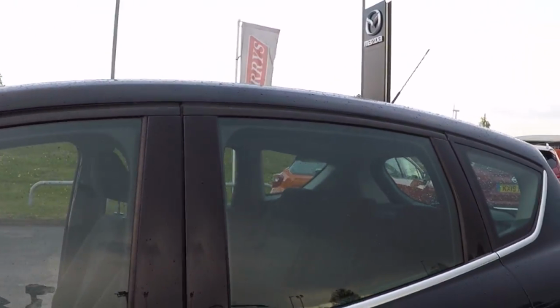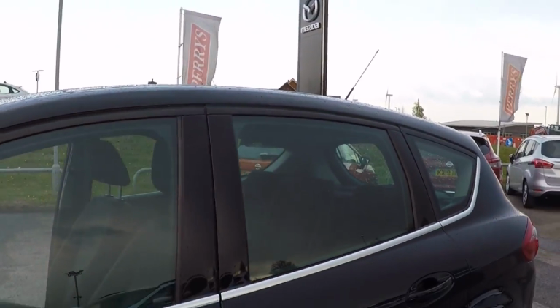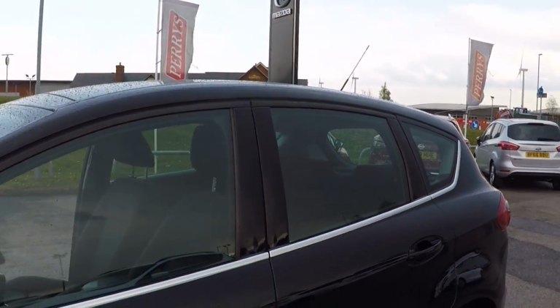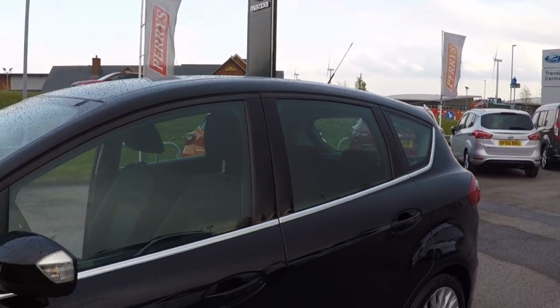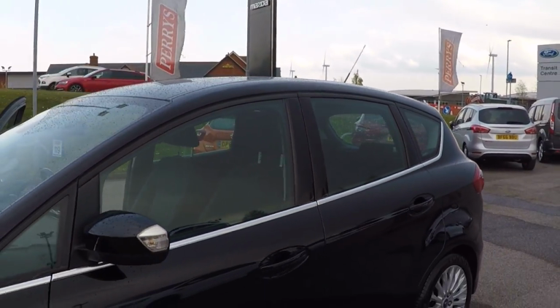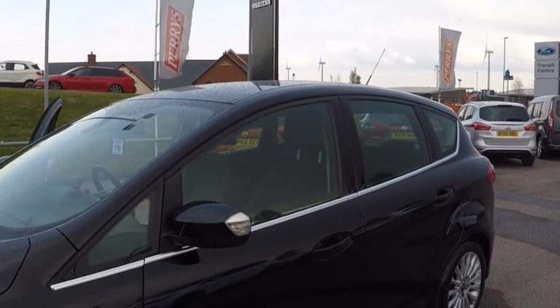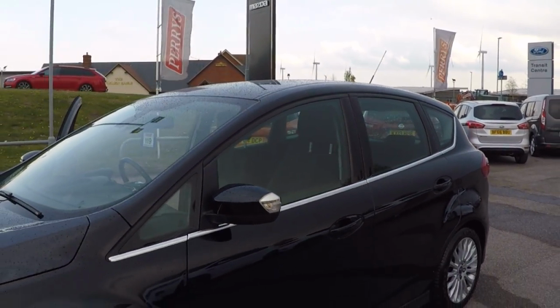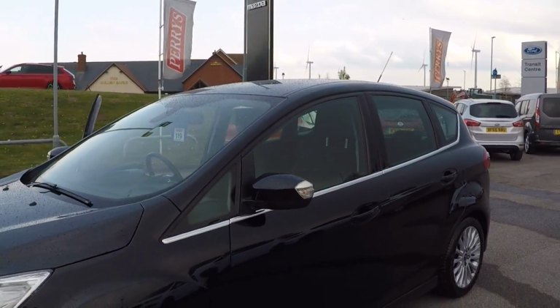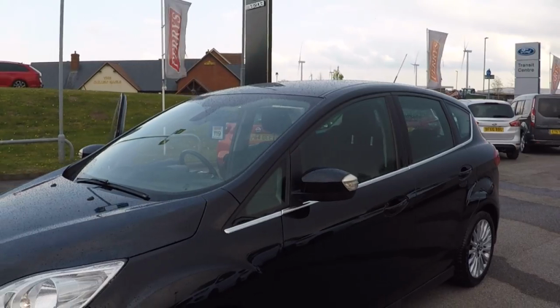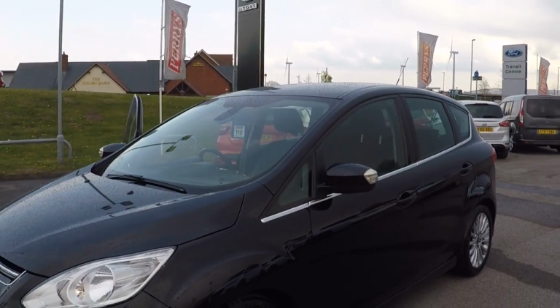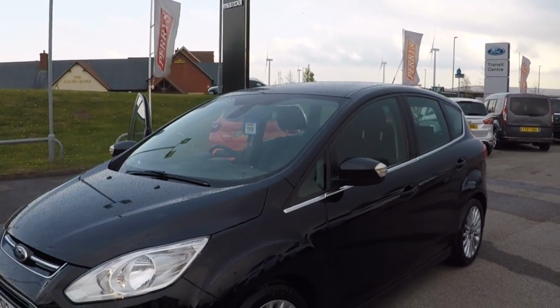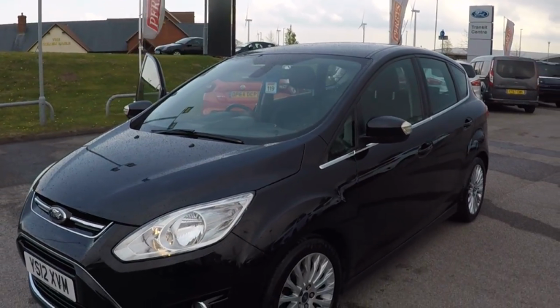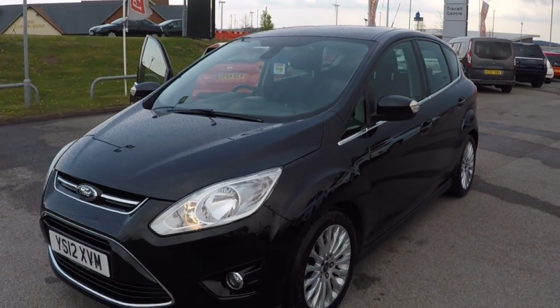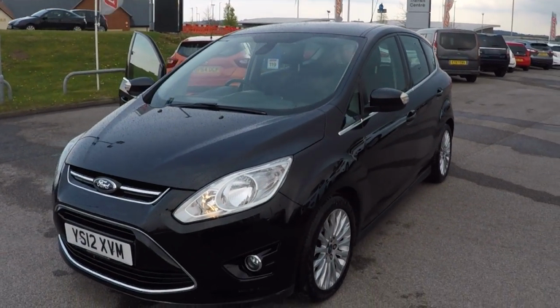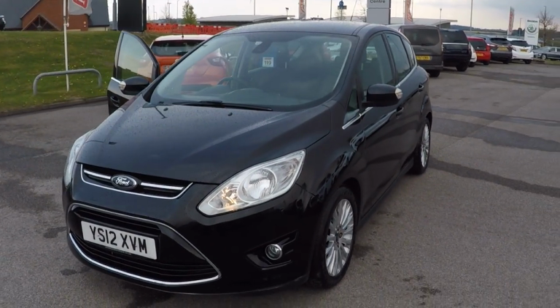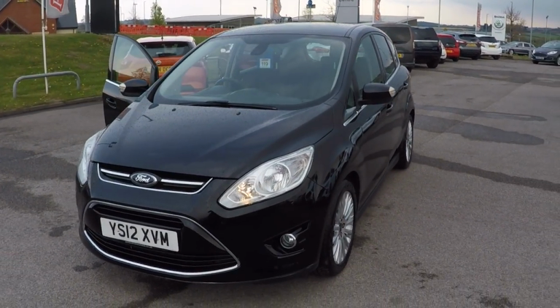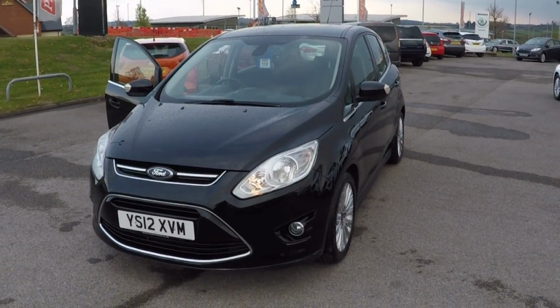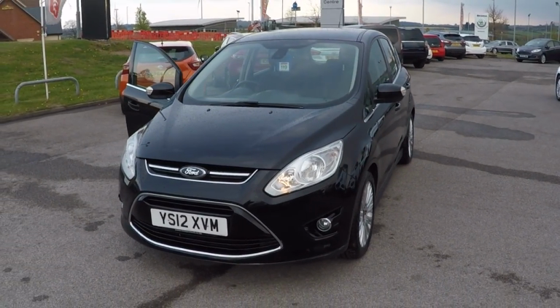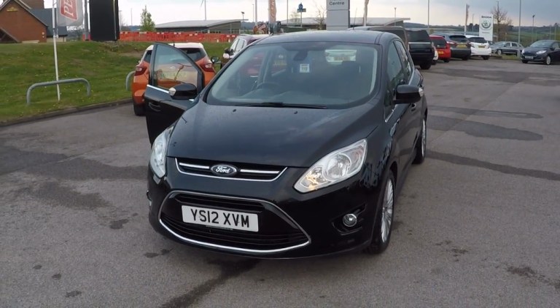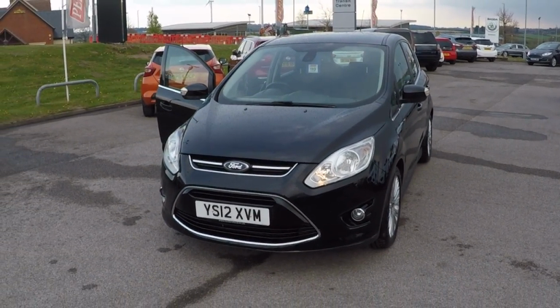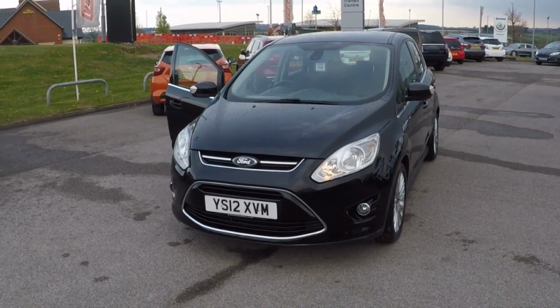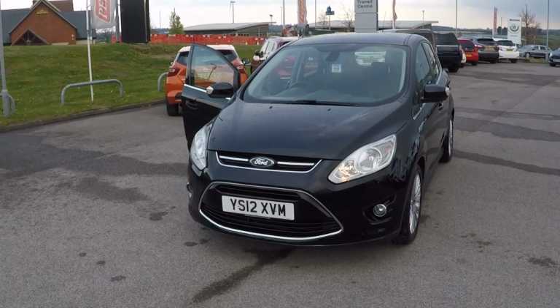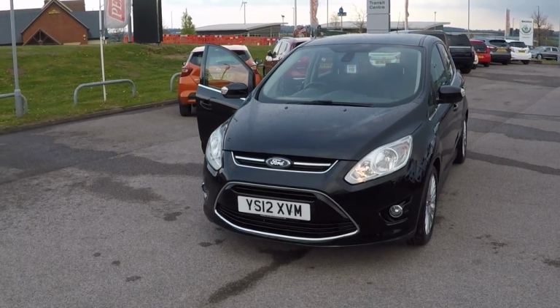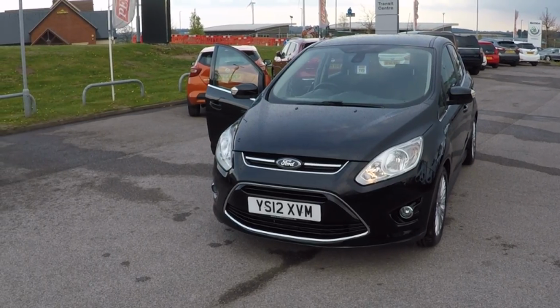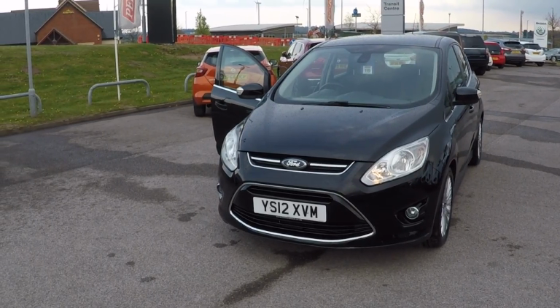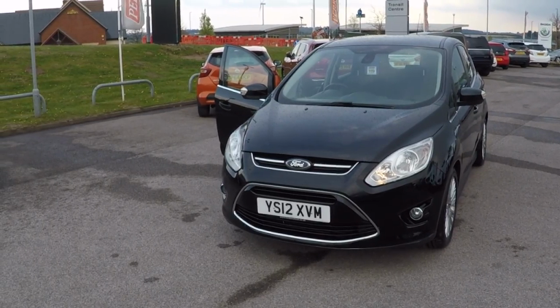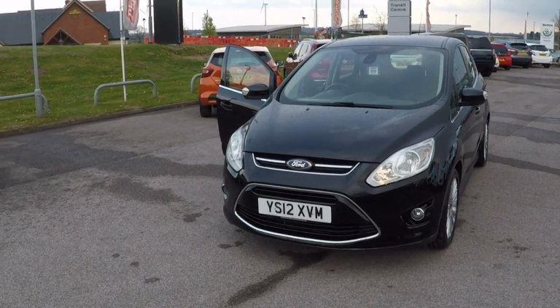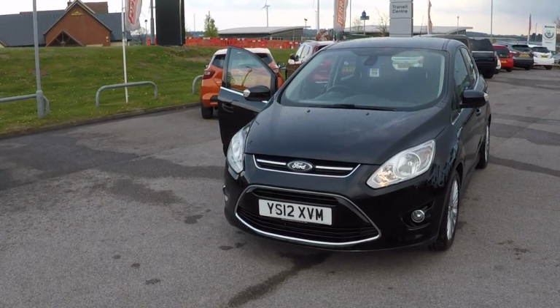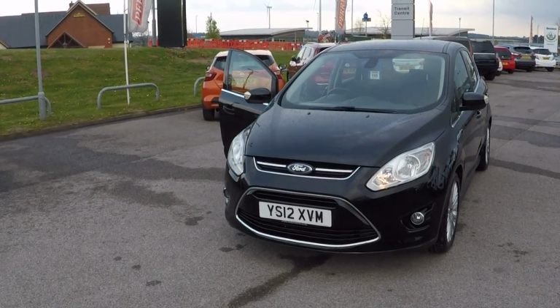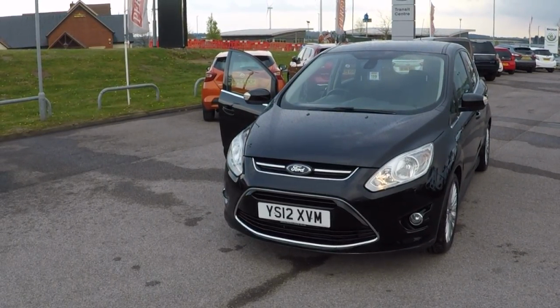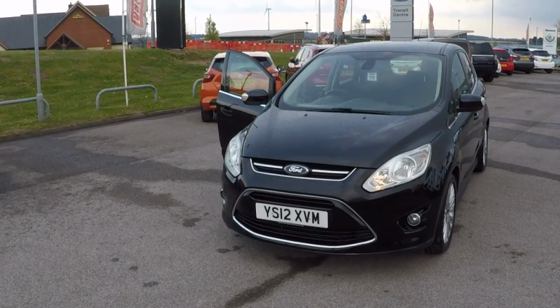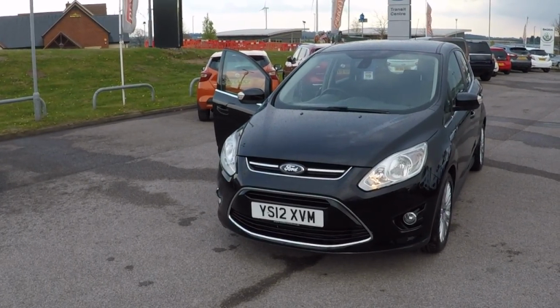Give anybody in the used car team a call on 01623 622 522 to reserve this car or to ask any more questions — feel free, don't hesitate, give us a call. Thanks ever so much for watching, hope to hear from you very soon.